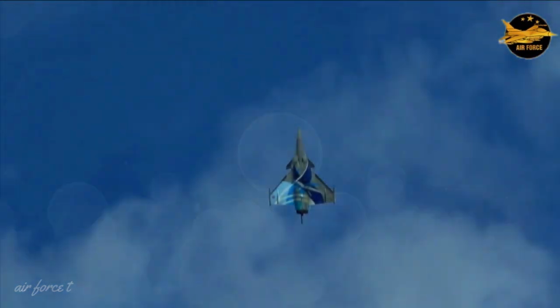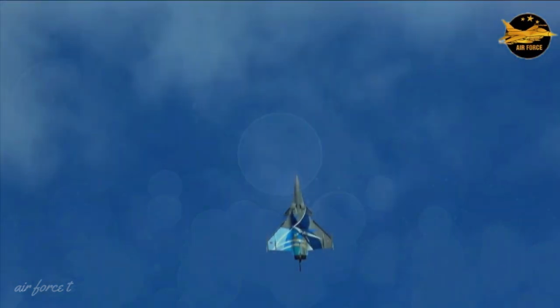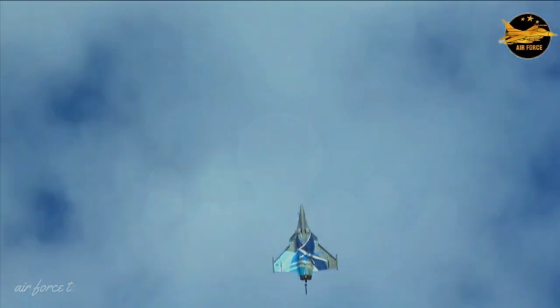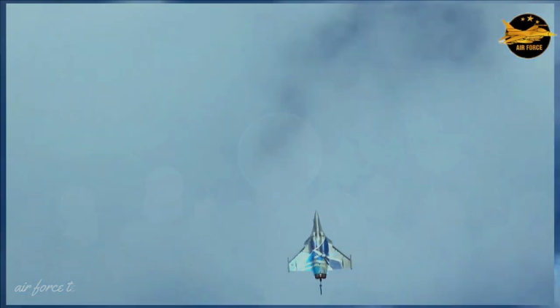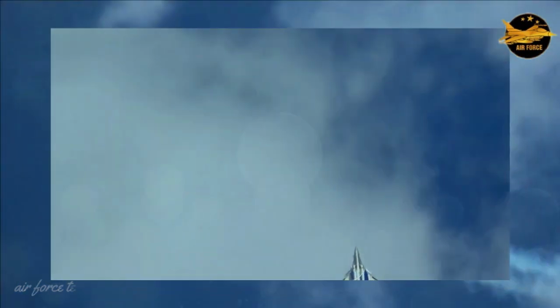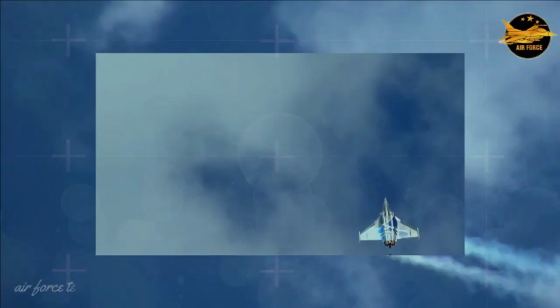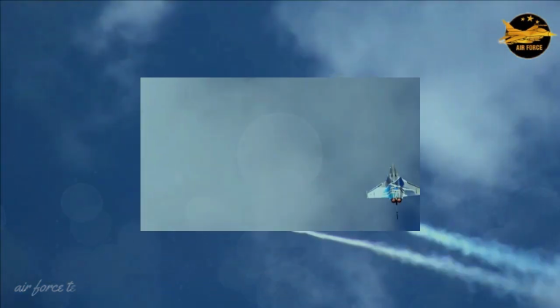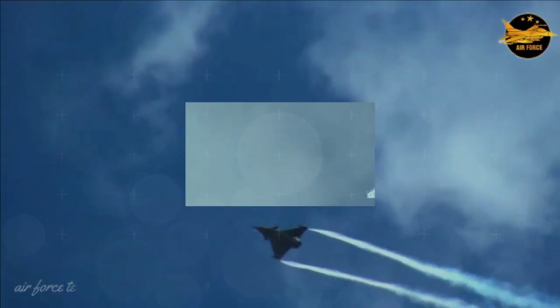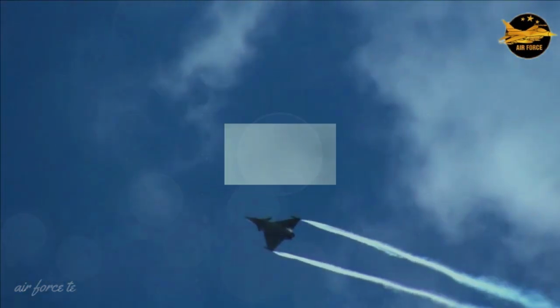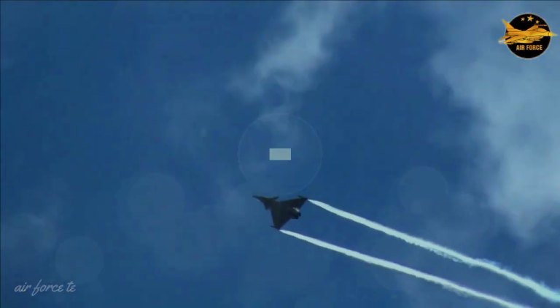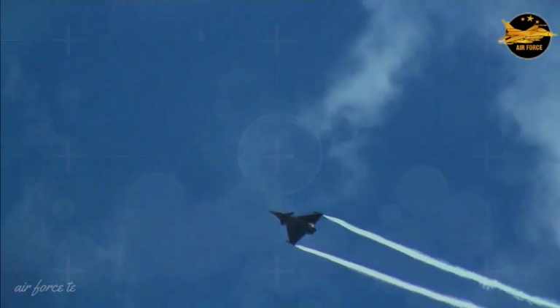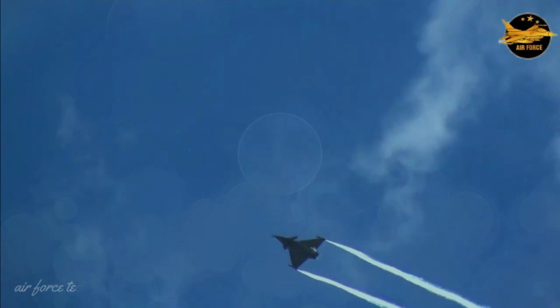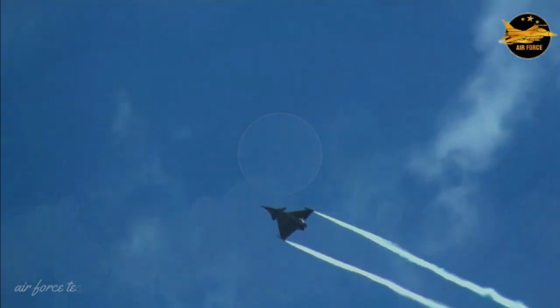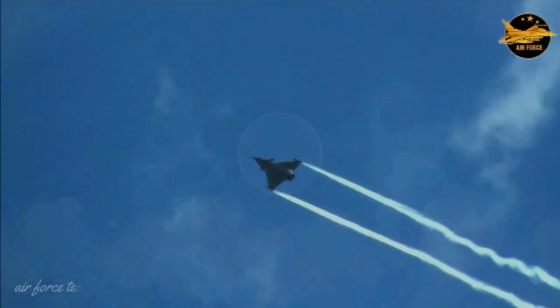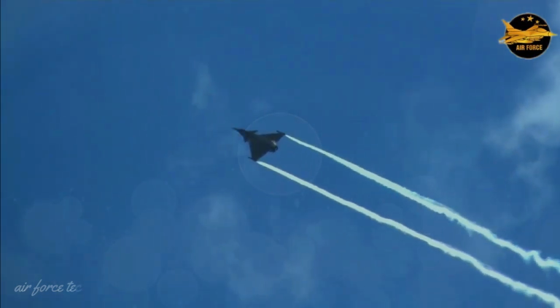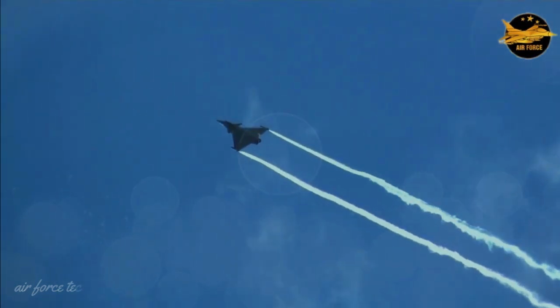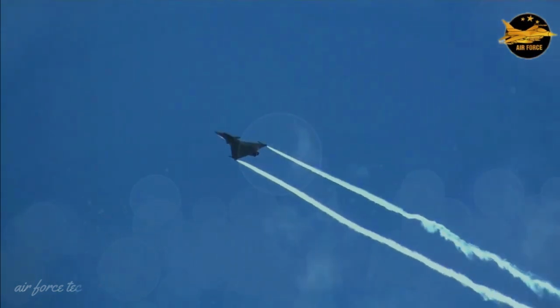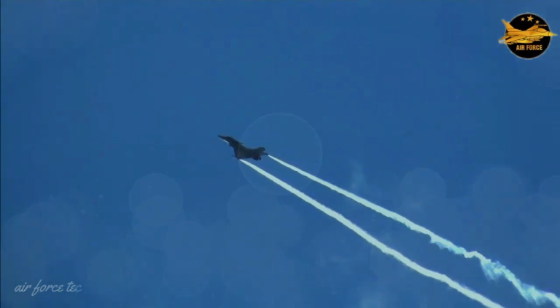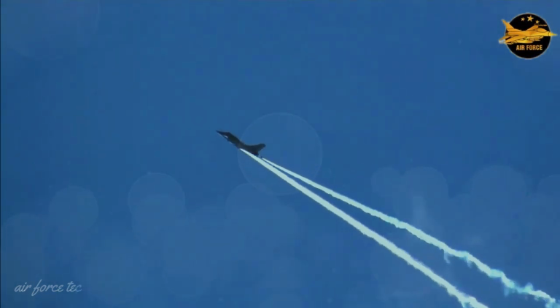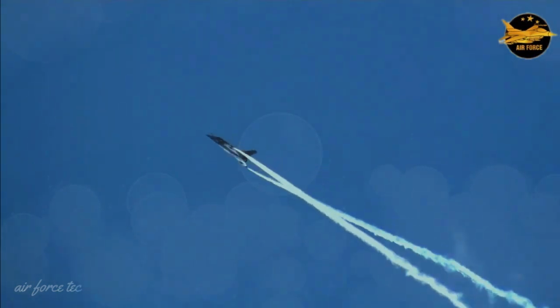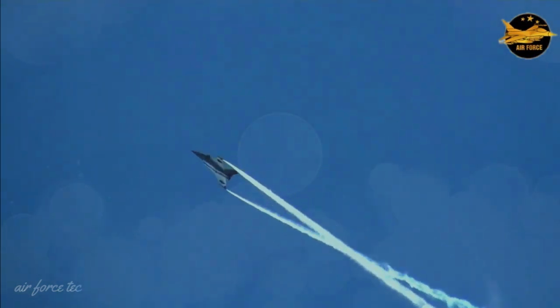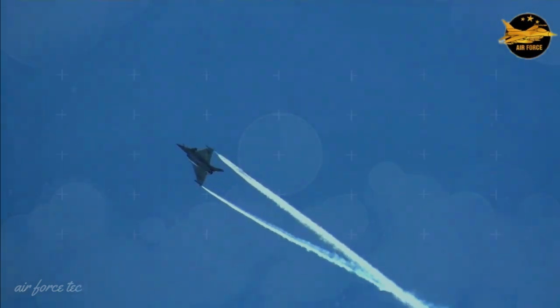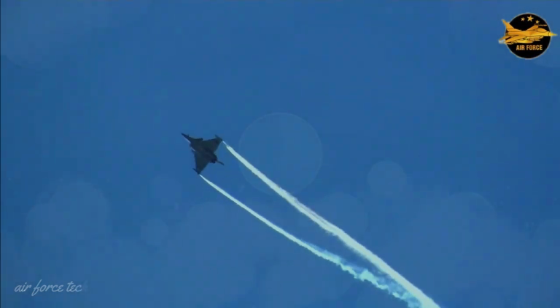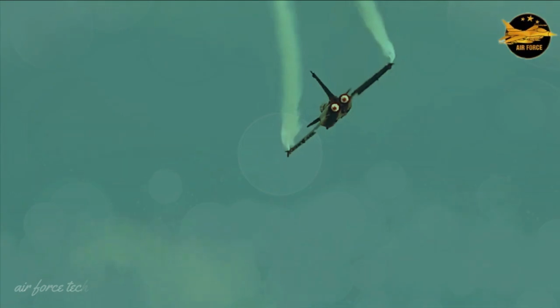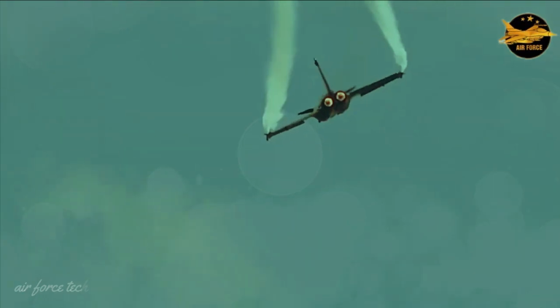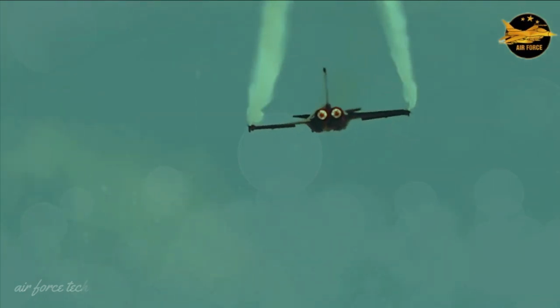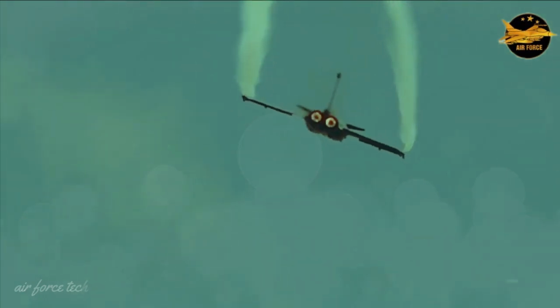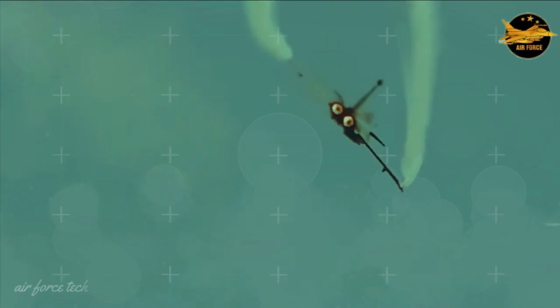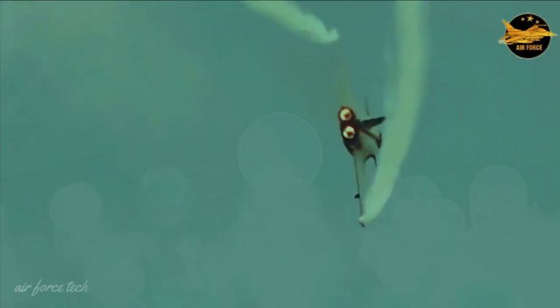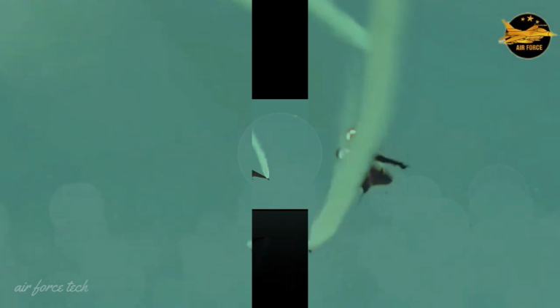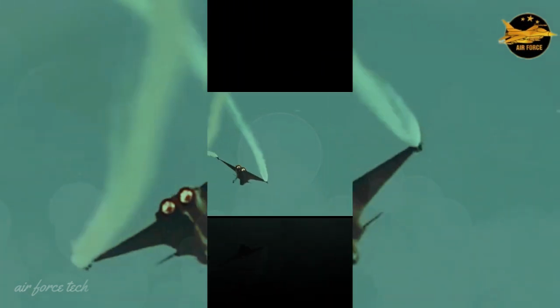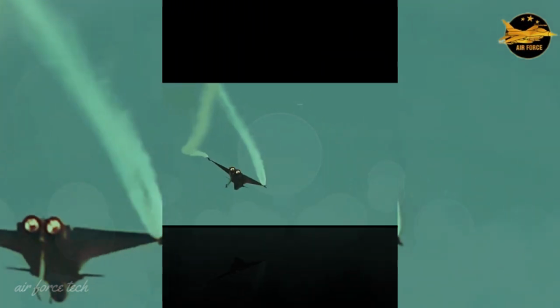Despite its small body, the Rafale is equipped with large weapons. There are 12 hardpoints on the plane's wings, equipped with air-to-air and air-to-ground missiles, sensors and drop tanks.